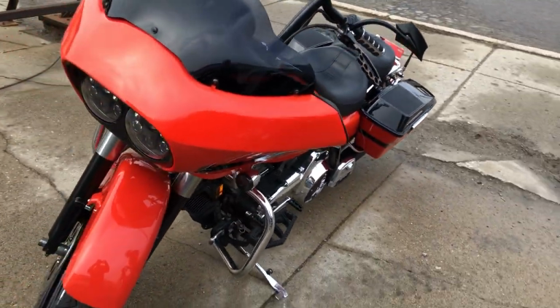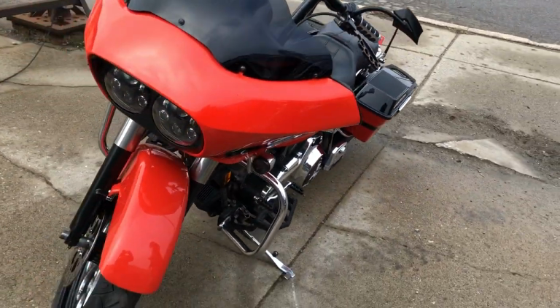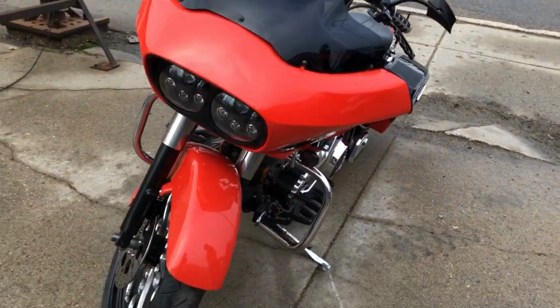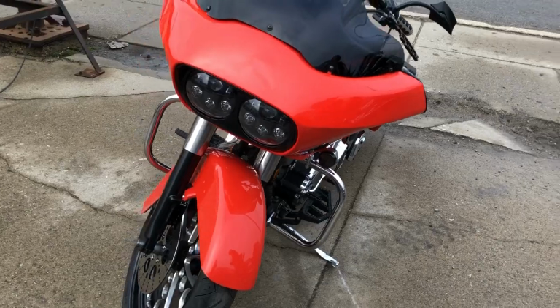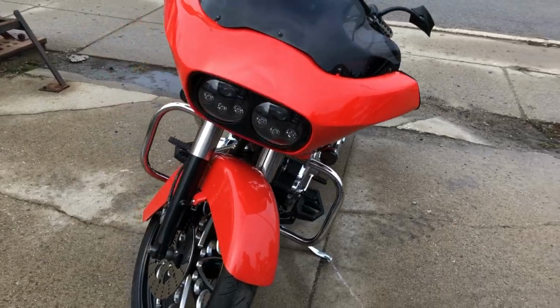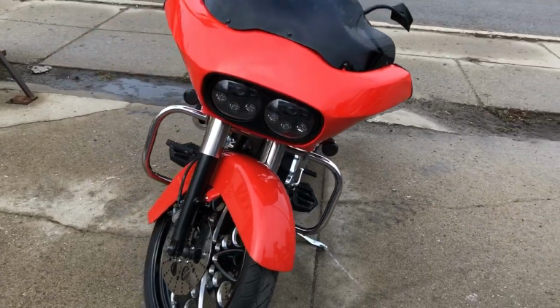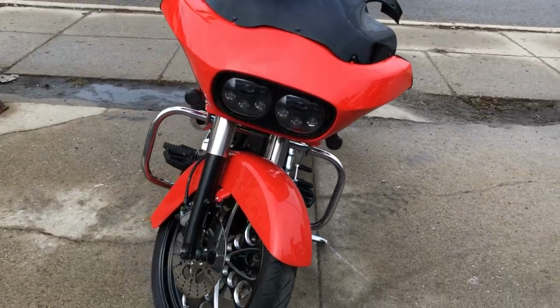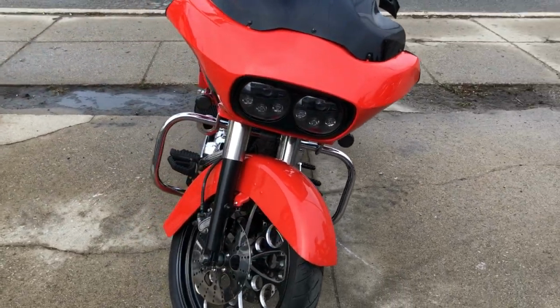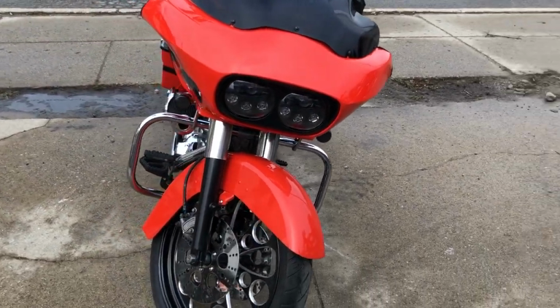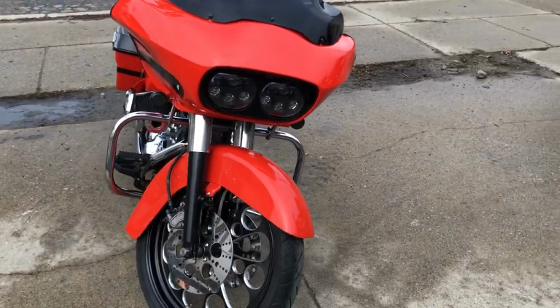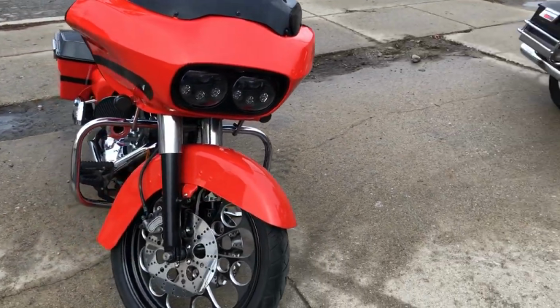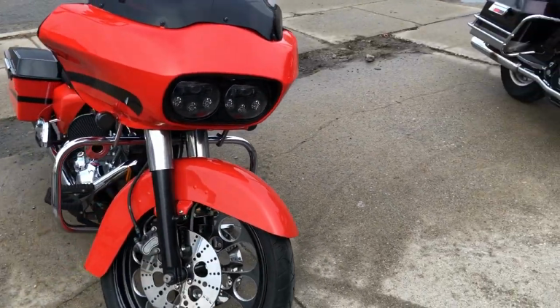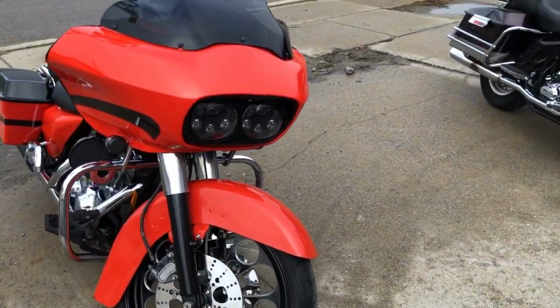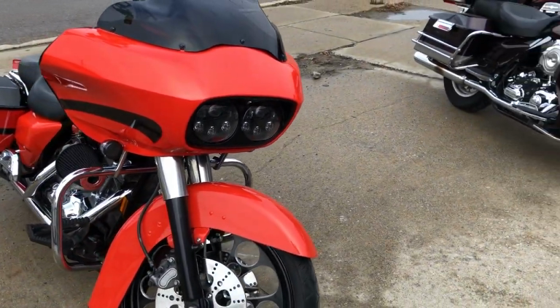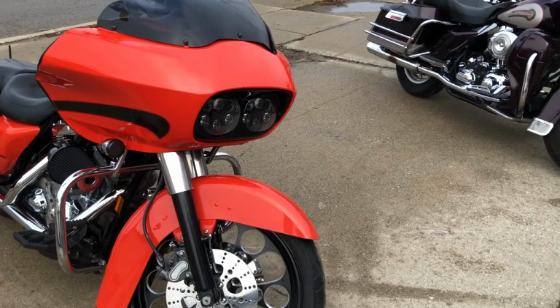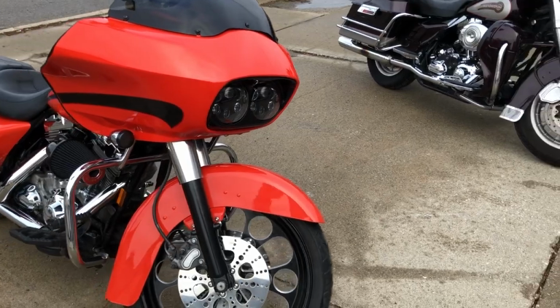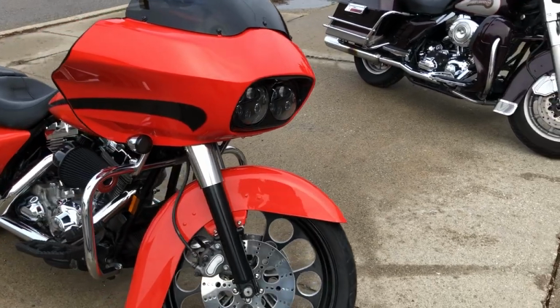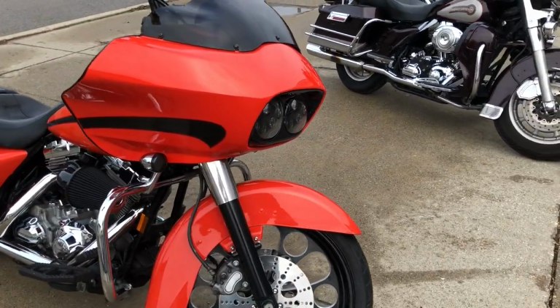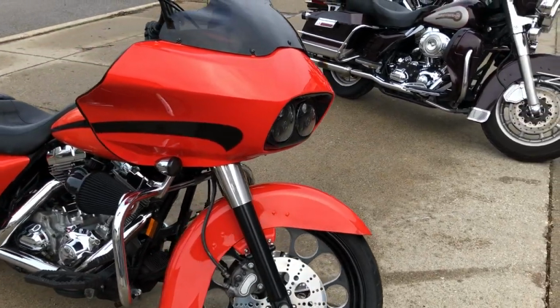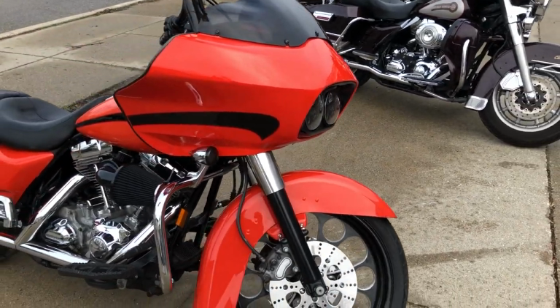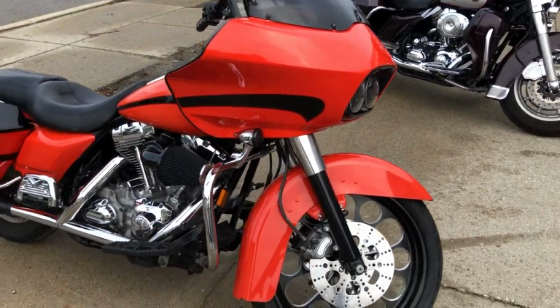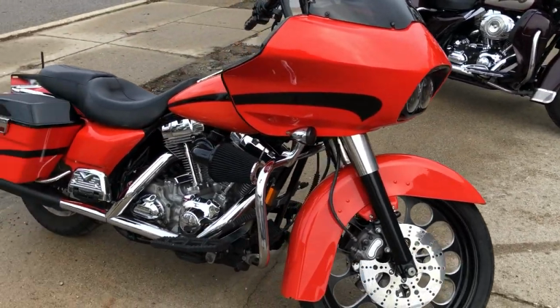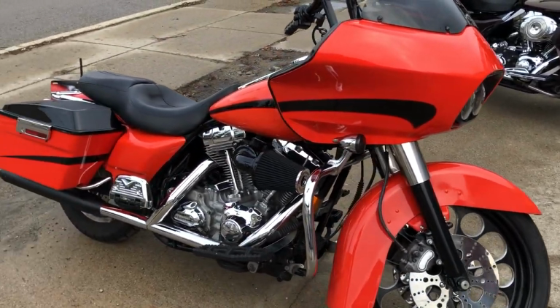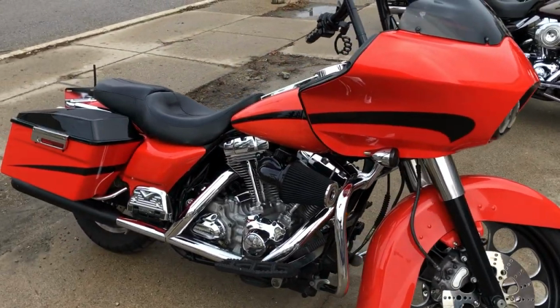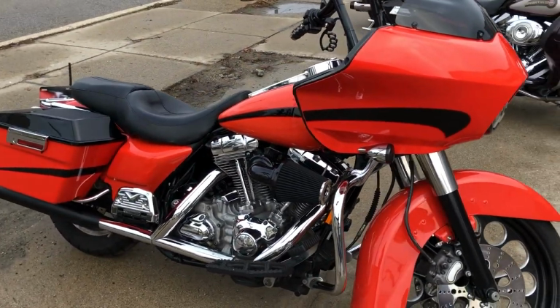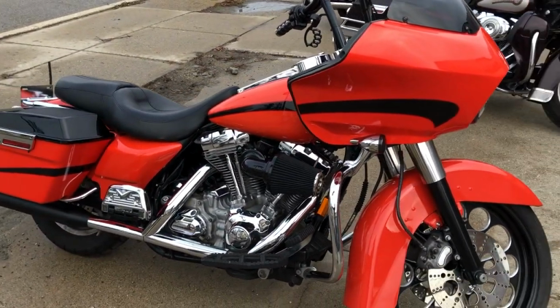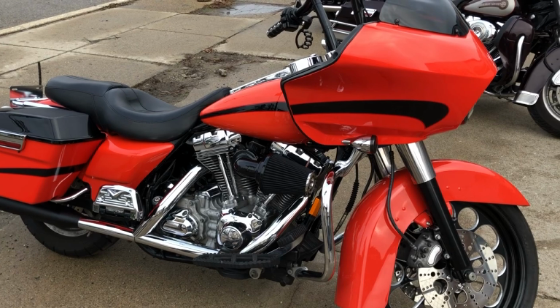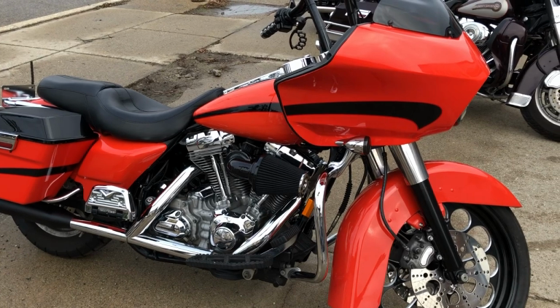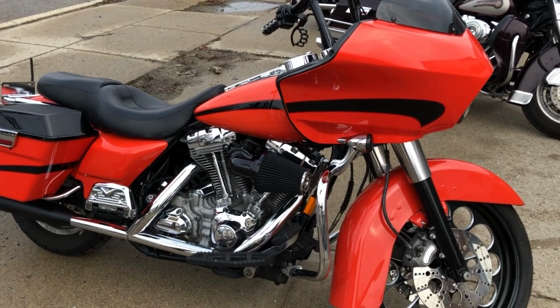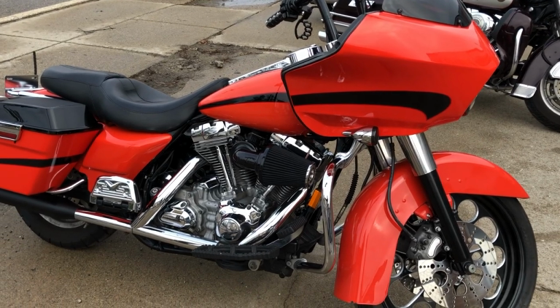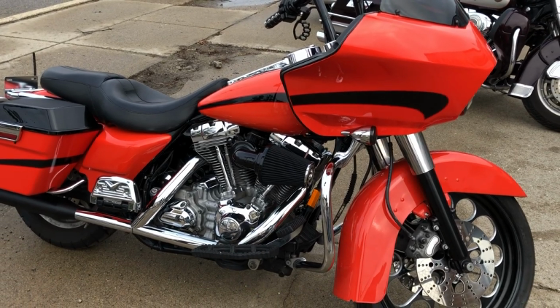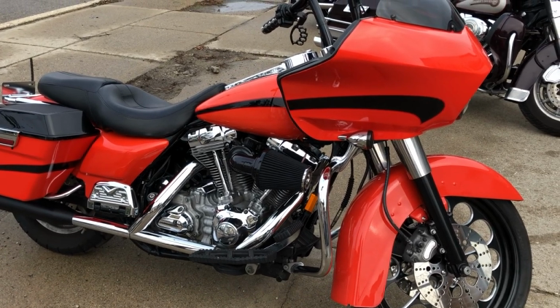You can stand out from the crowd on this tricked out Road Glide and you can own it yourself by giving us a call at 810-648-9500 or you can visit our website at www.ApprivalPowerSports.com. Thanks for taking a look at our bike.